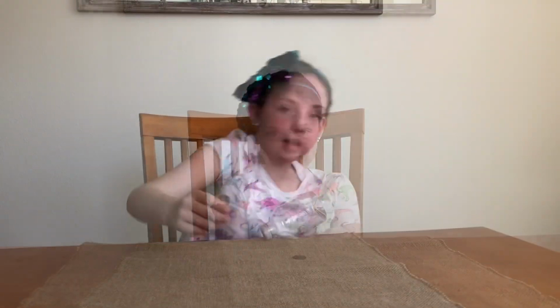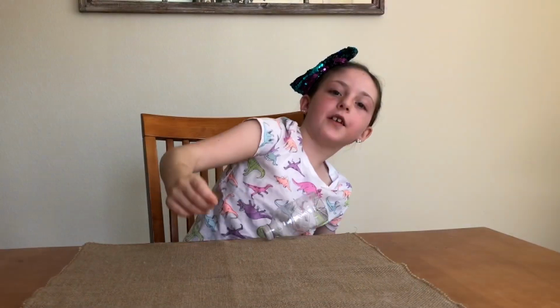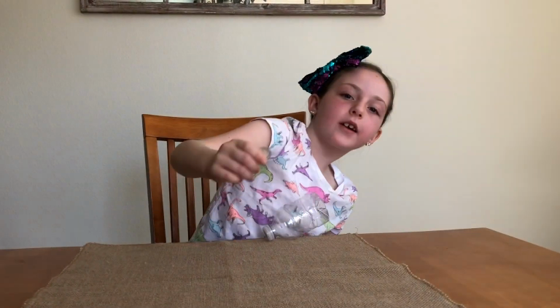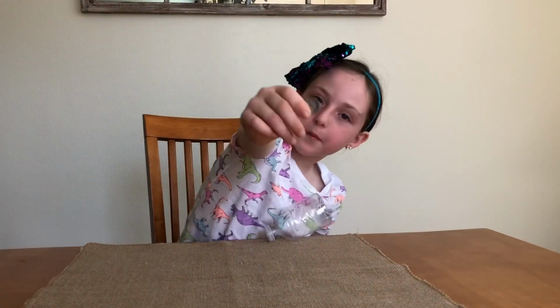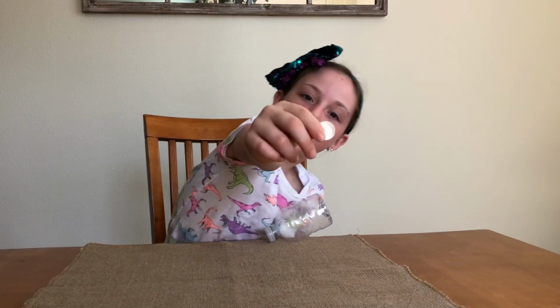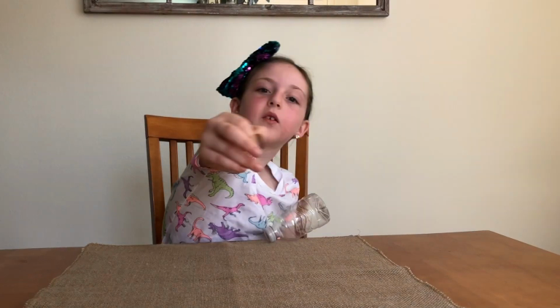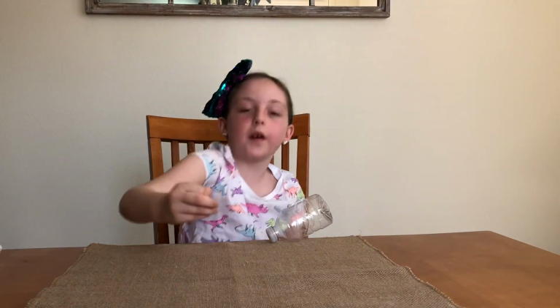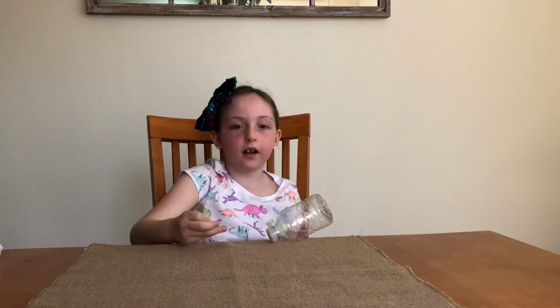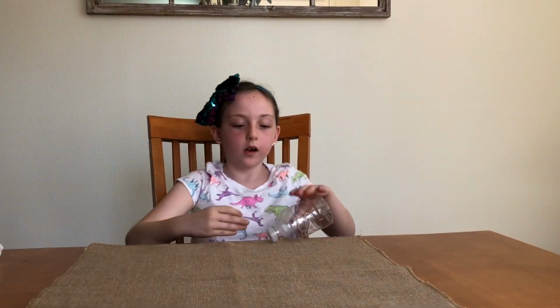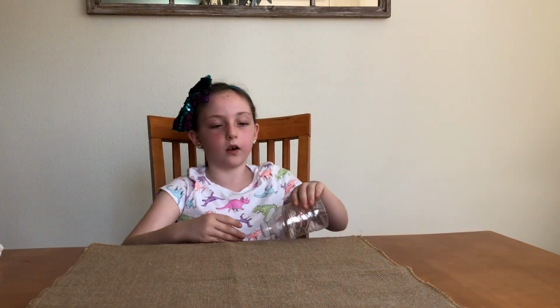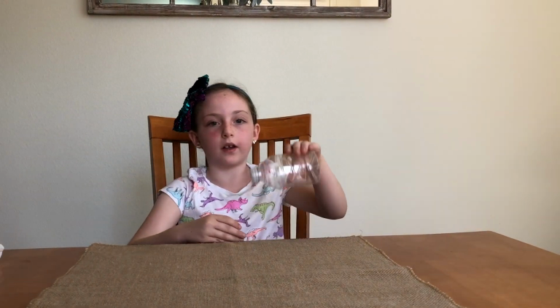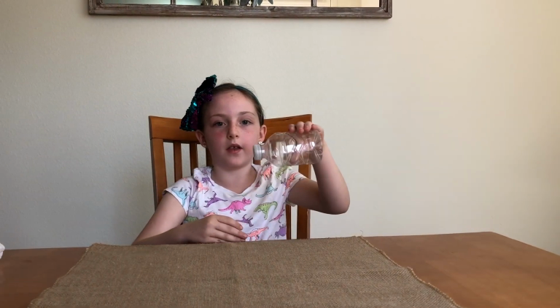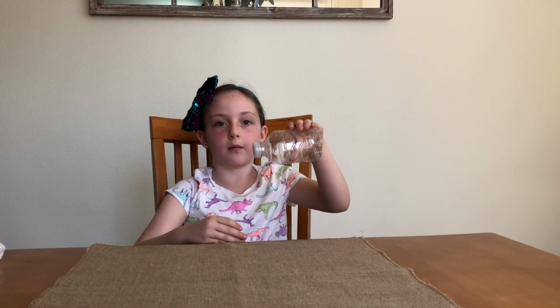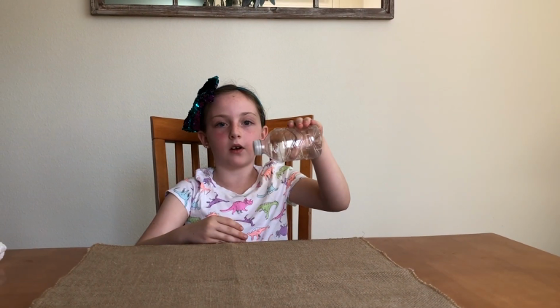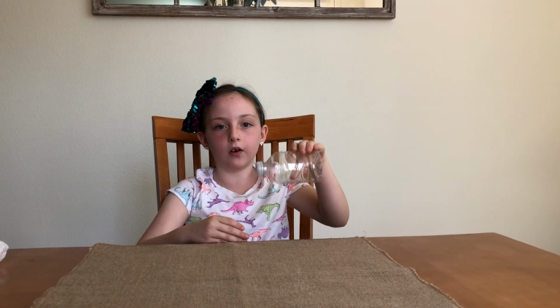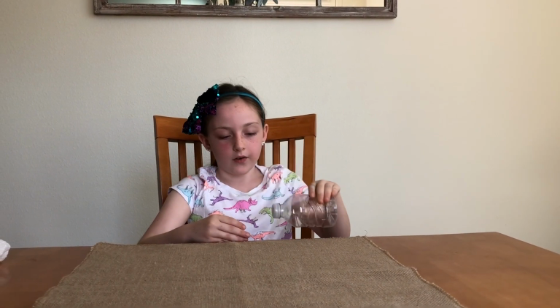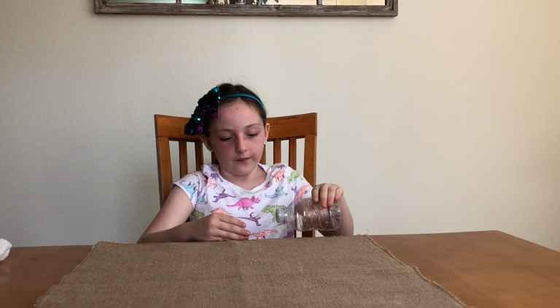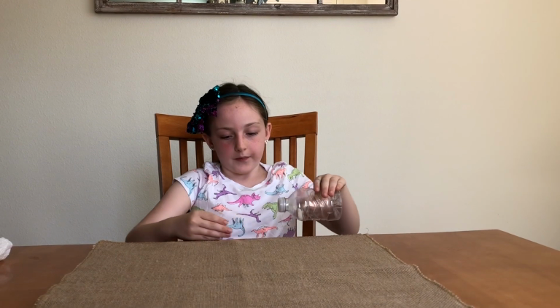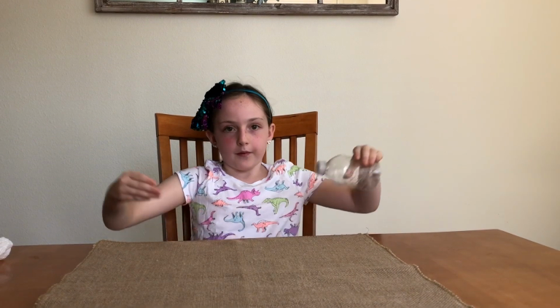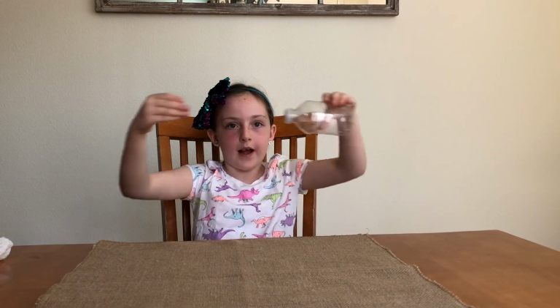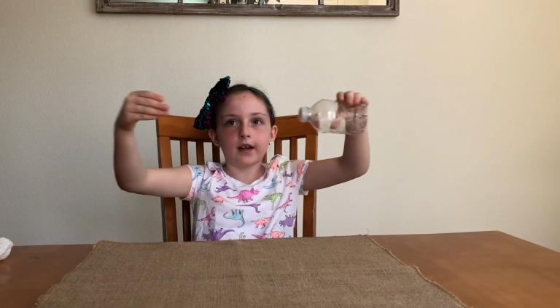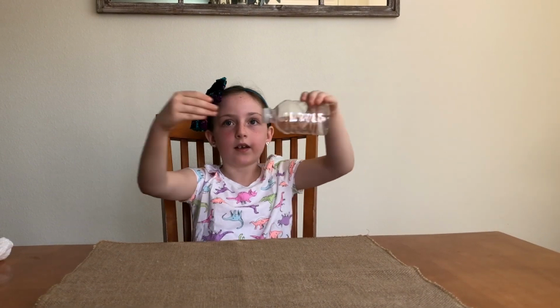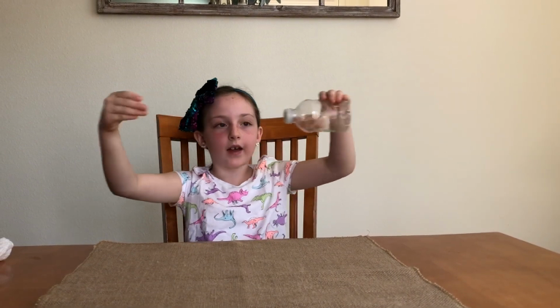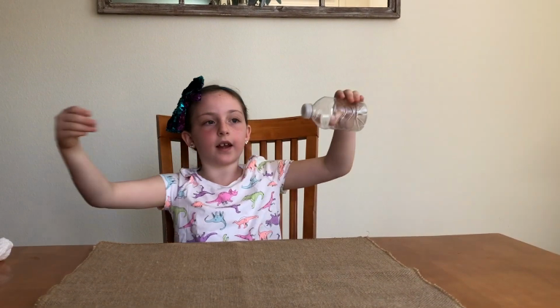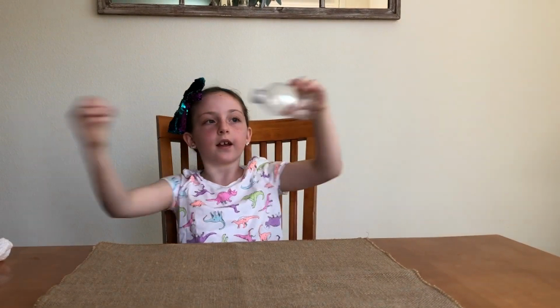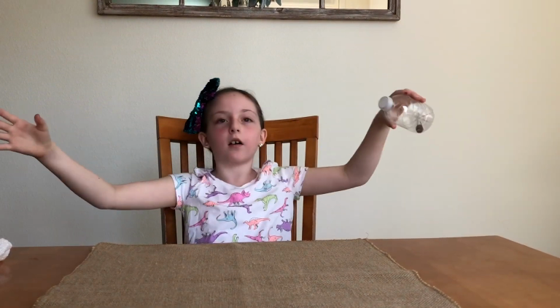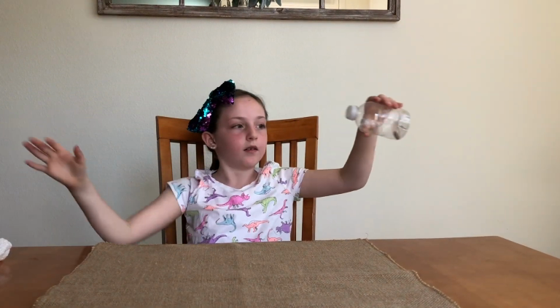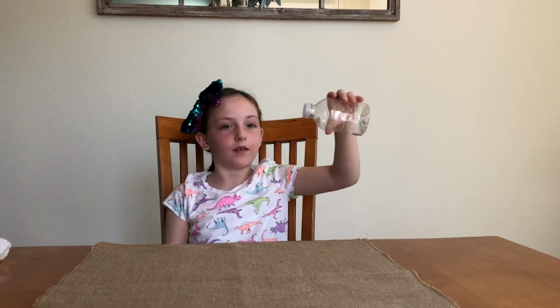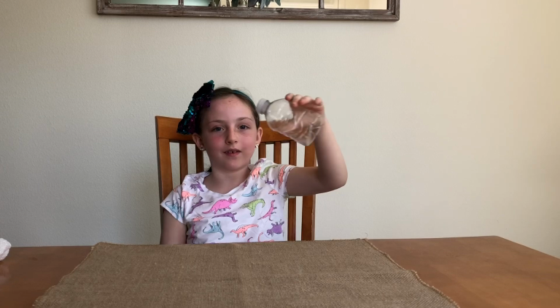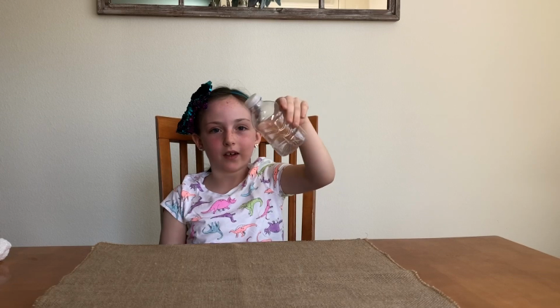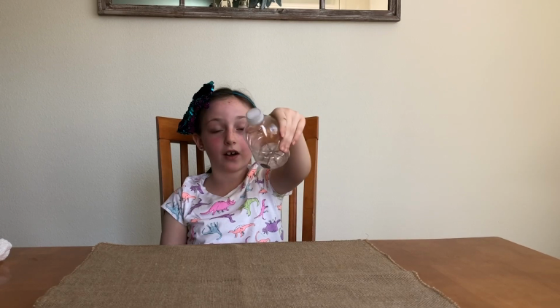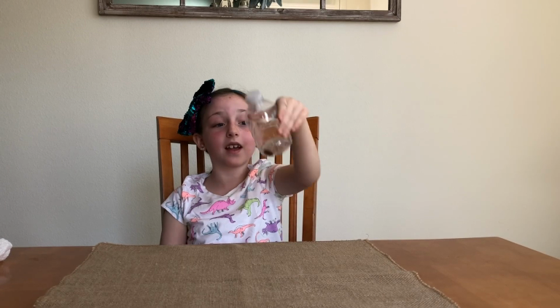On to the next trick. I'm going to make this coin go into this bottle. Ready, steady, go! Solid win!